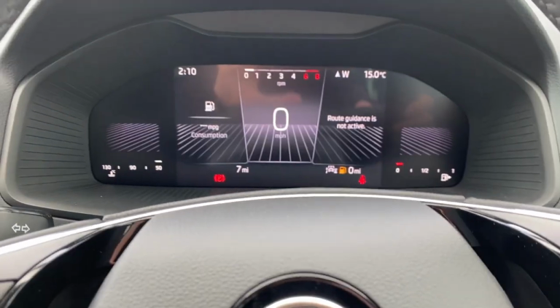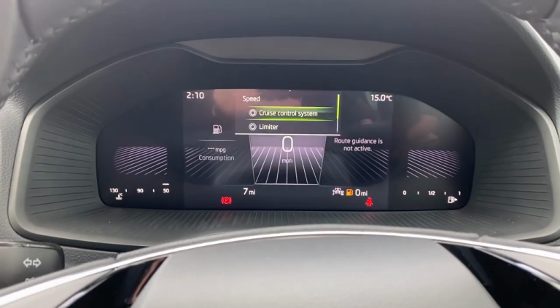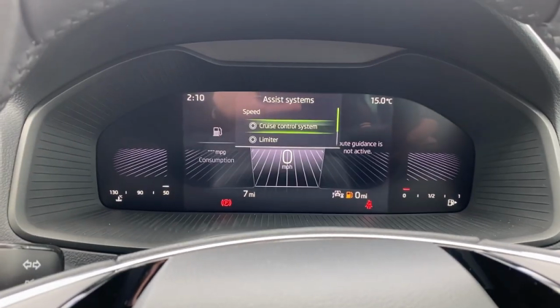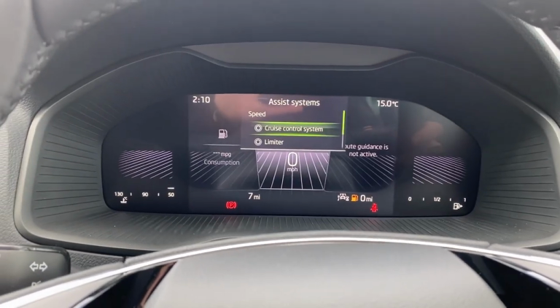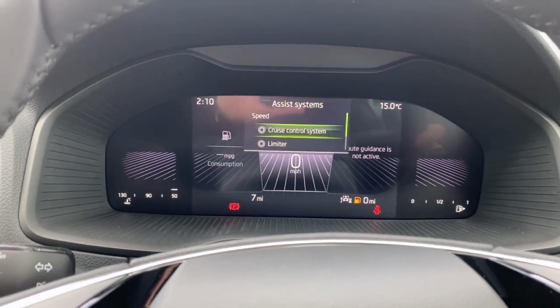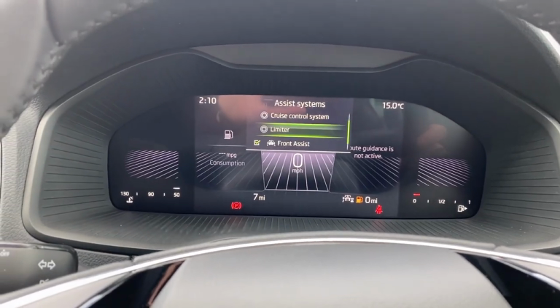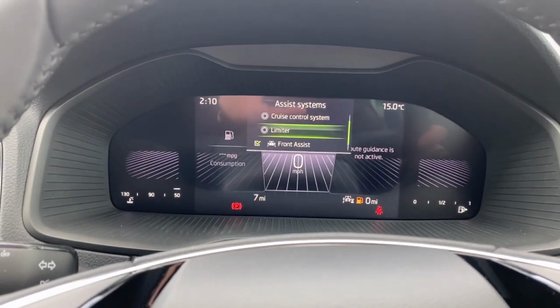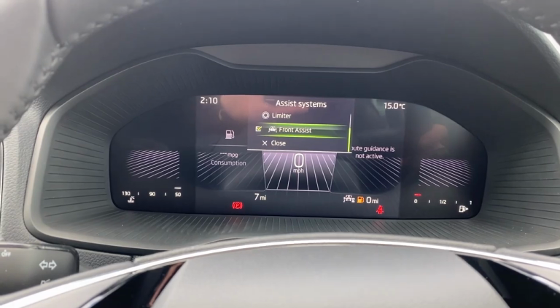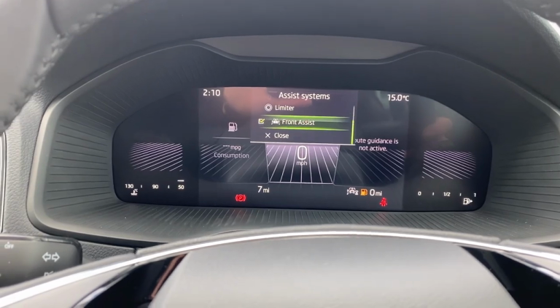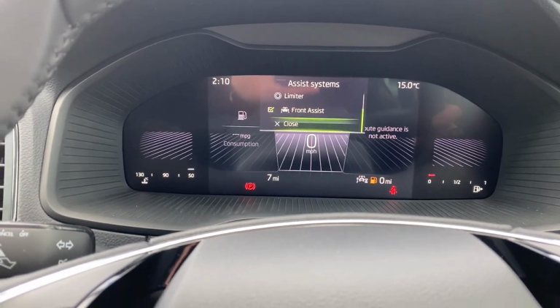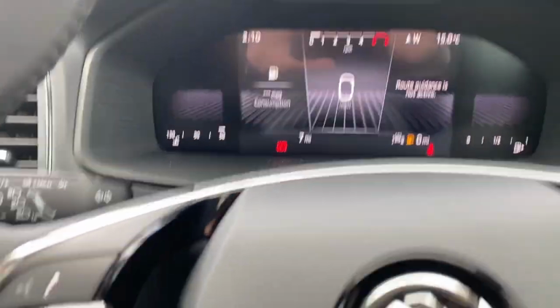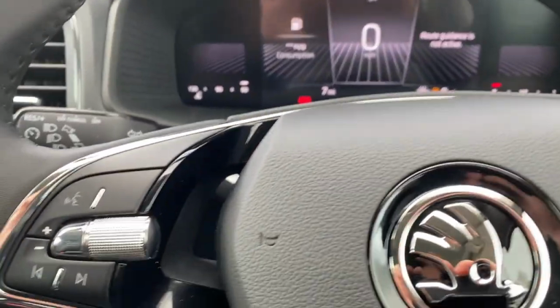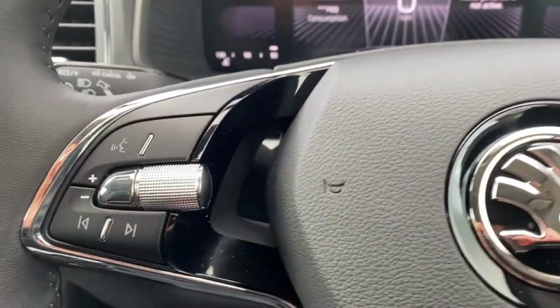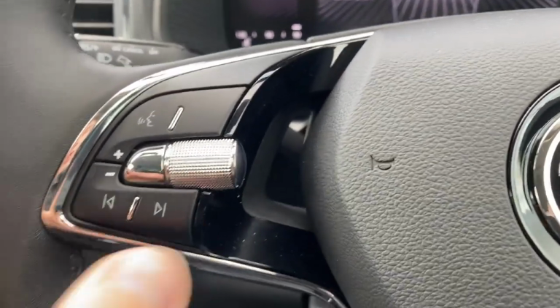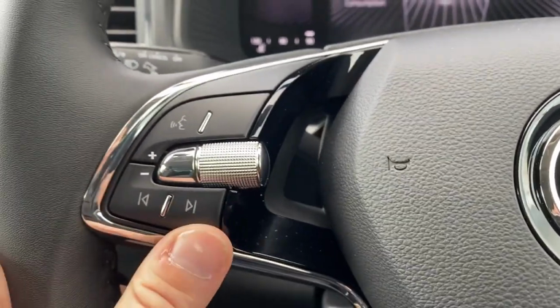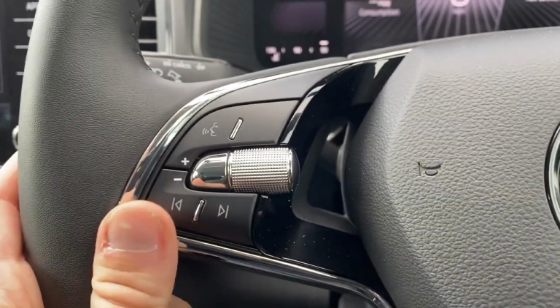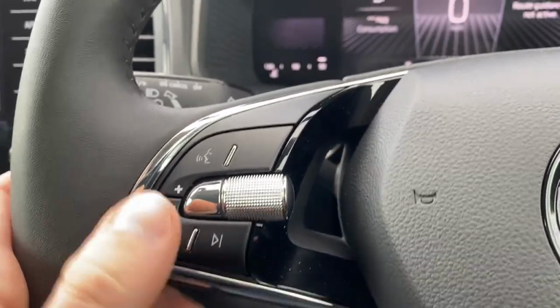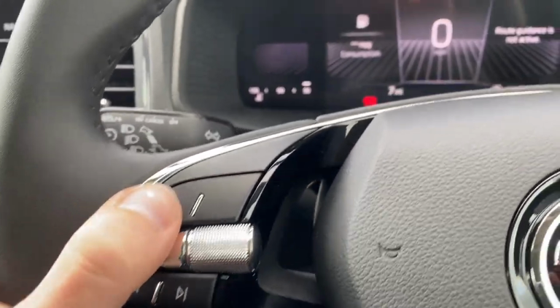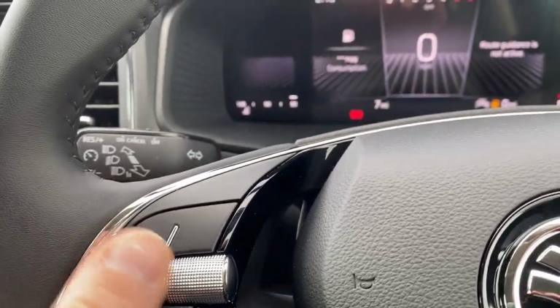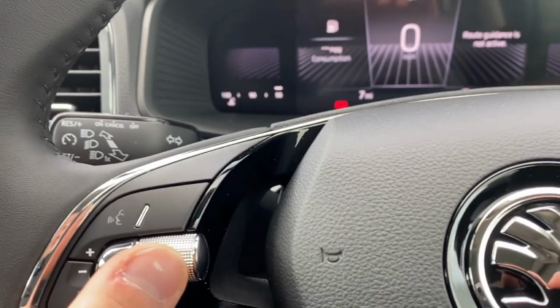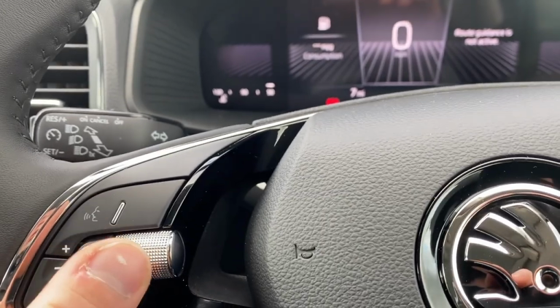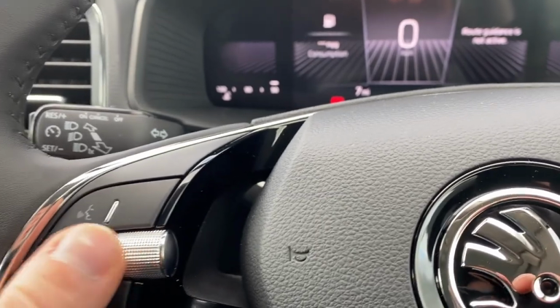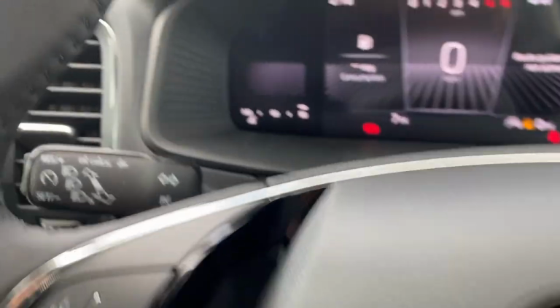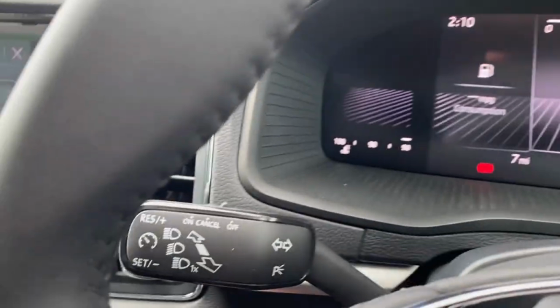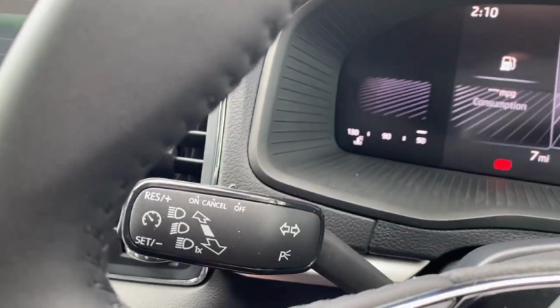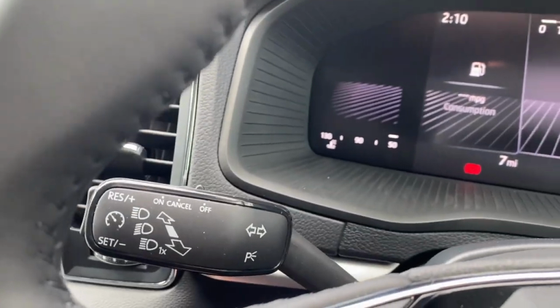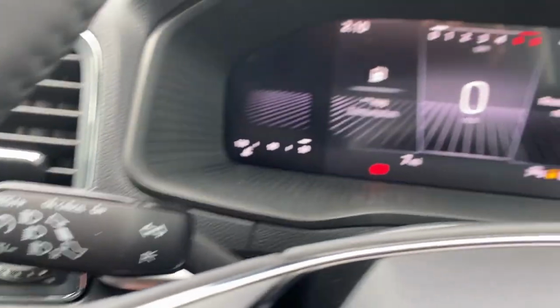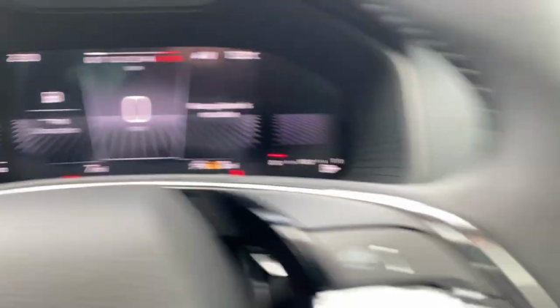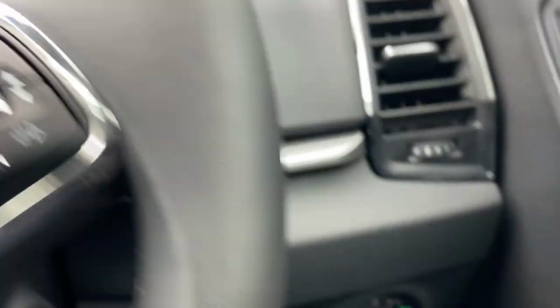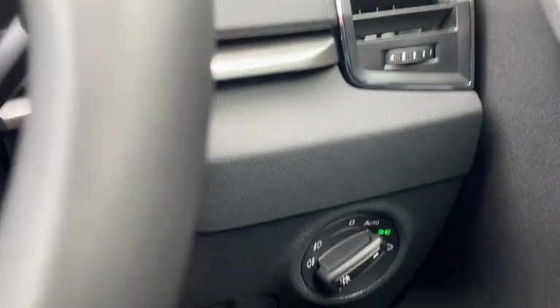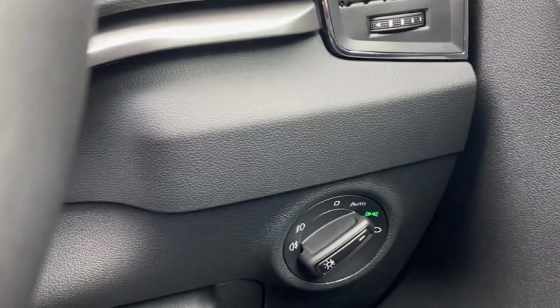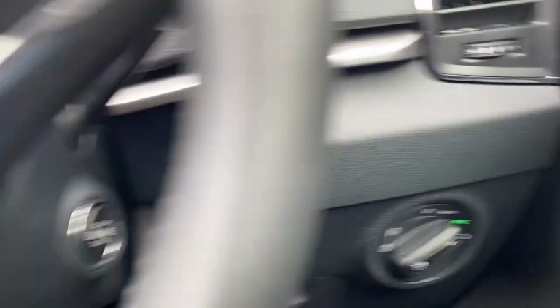On this vehicle, you have cruise control and speed limiter with front assist. On the left of the steering wheel, you've got your media skip, media replay, voice command, and volume control. Behind the wheel you have your cruise control stalk, and on the right you've got your headlight controls.